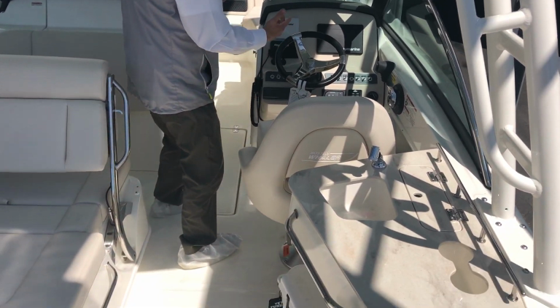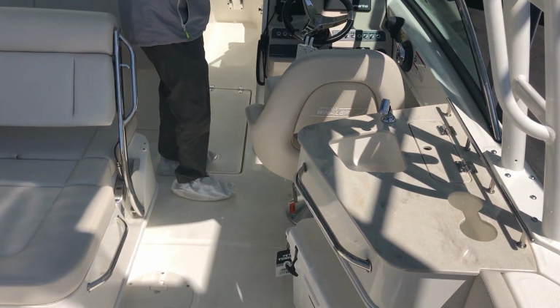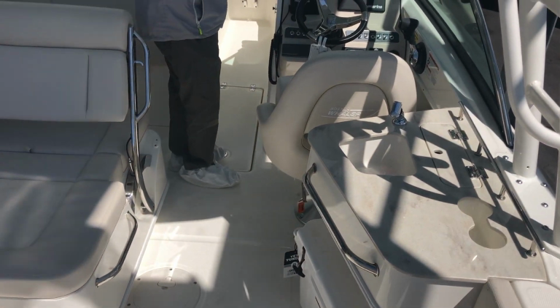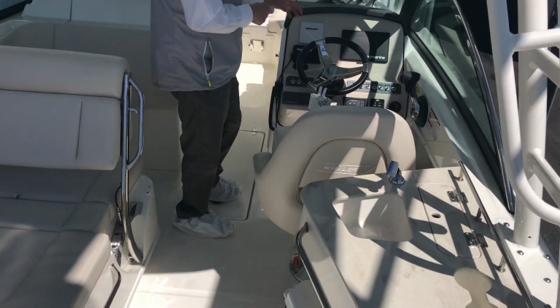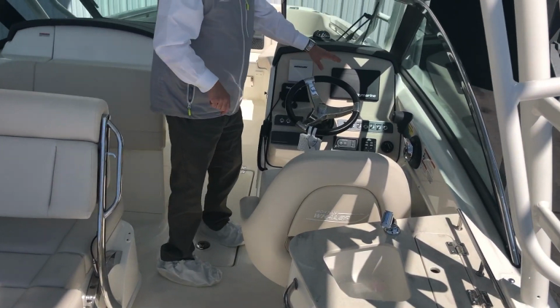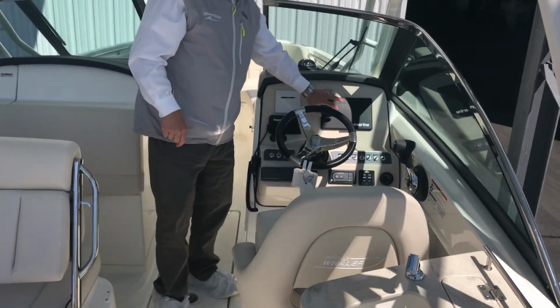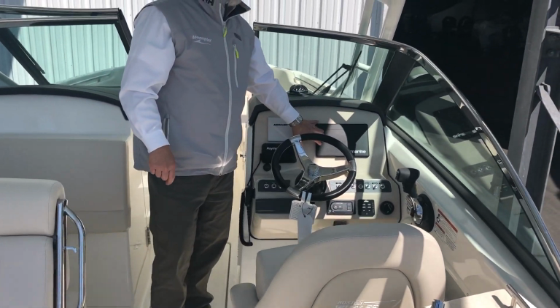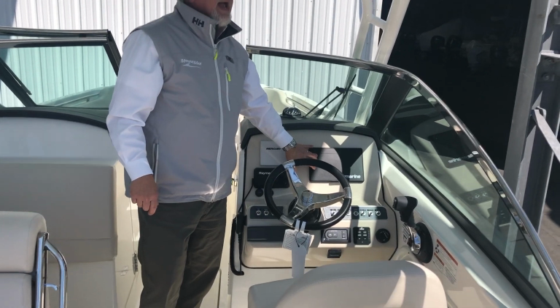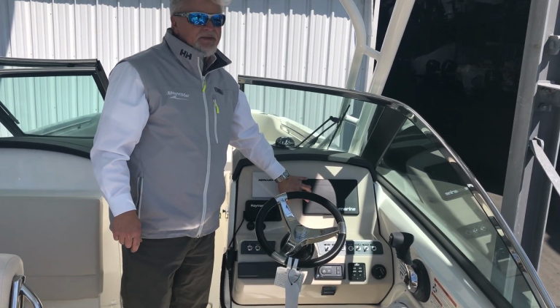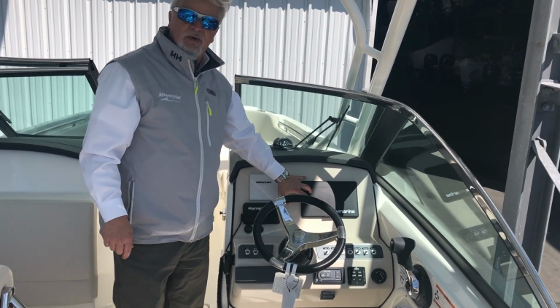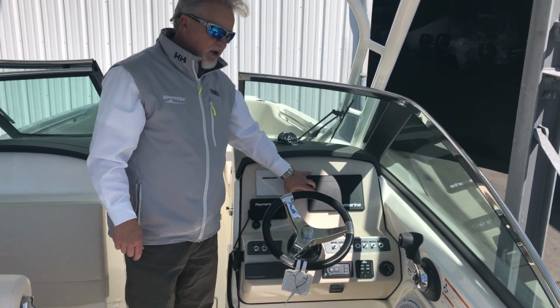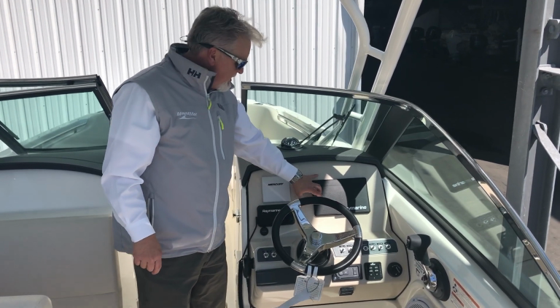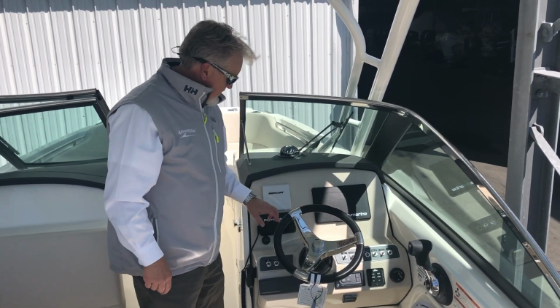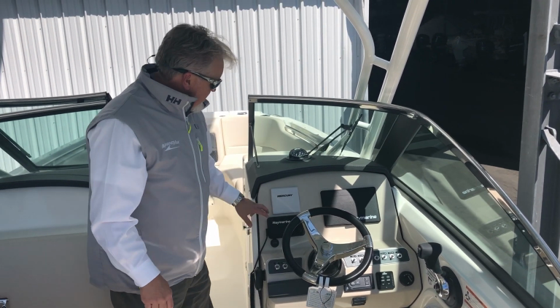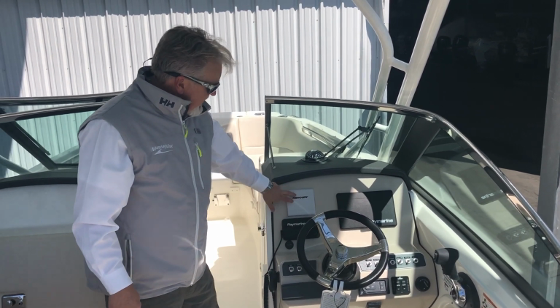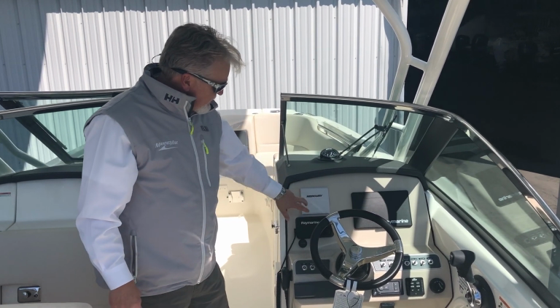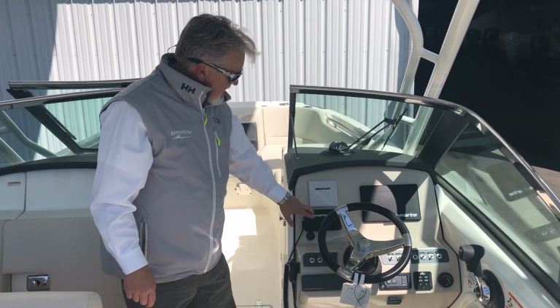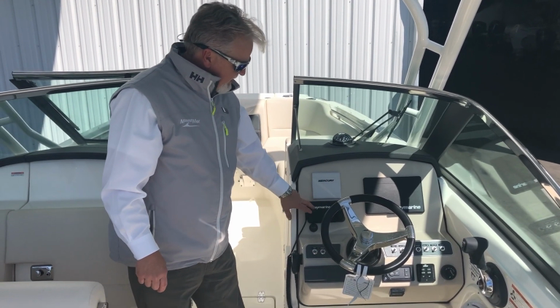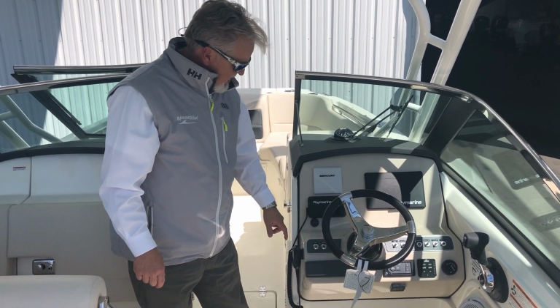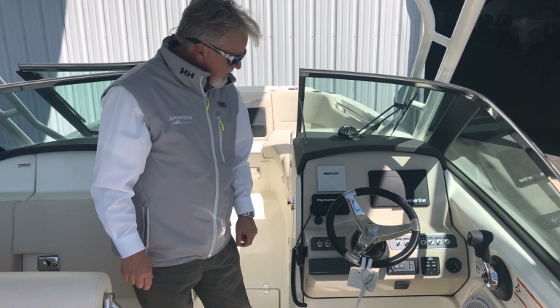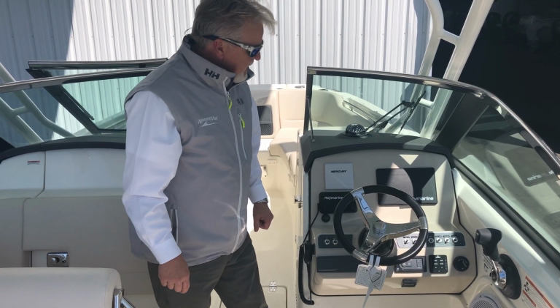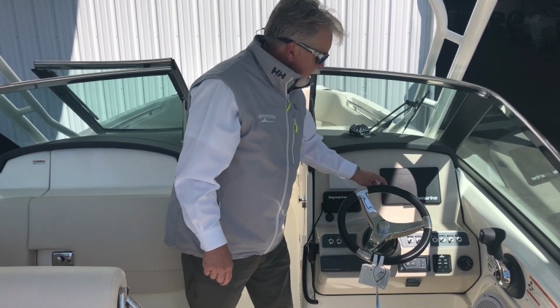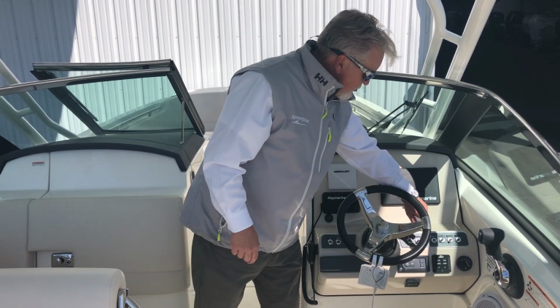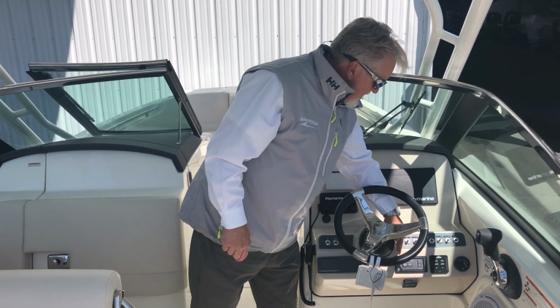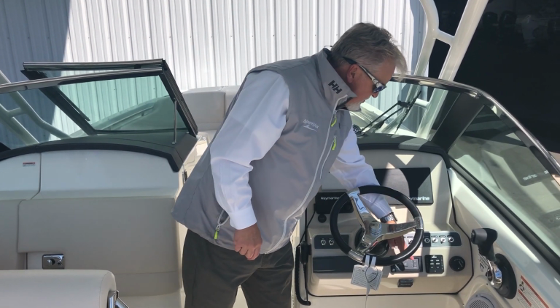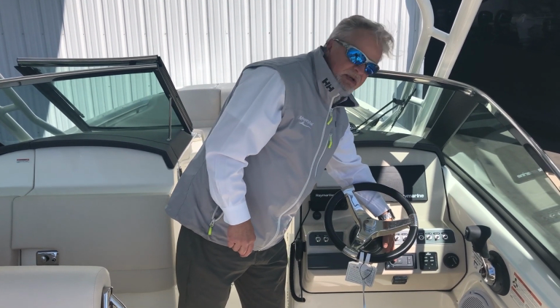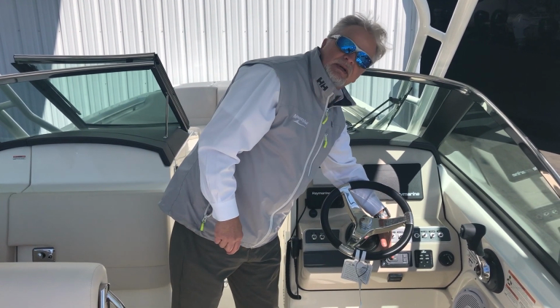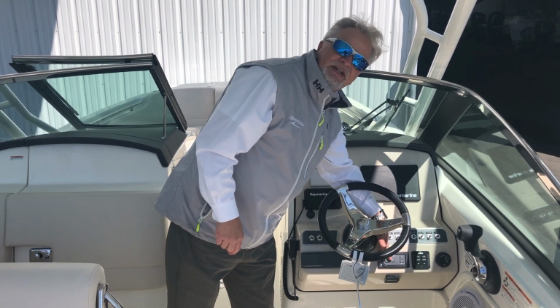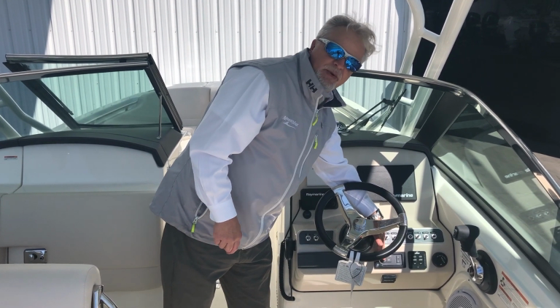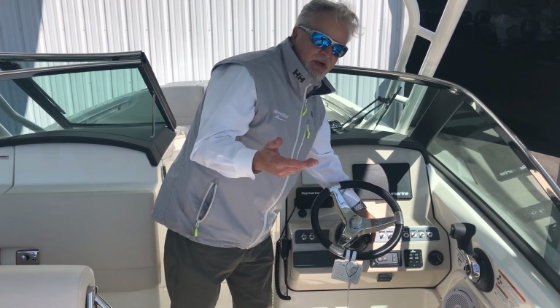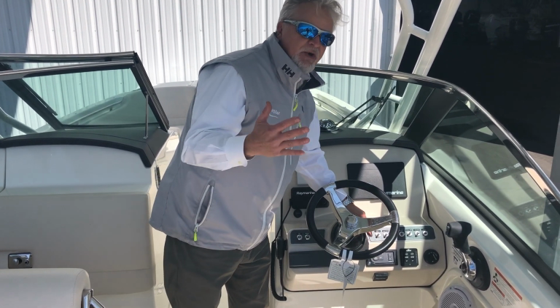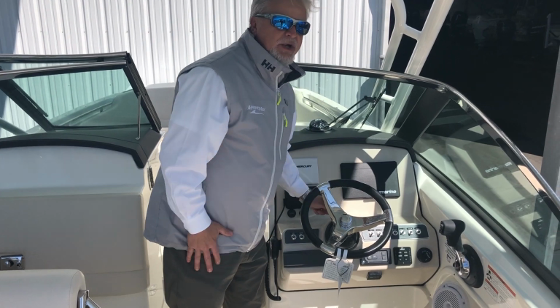Let's step up to the helm. We've got the new Raymarine Axiom Pro RV, vessel view display, and VHF. Lenco trim tabs with active trim, which trims the motor for you automatically.